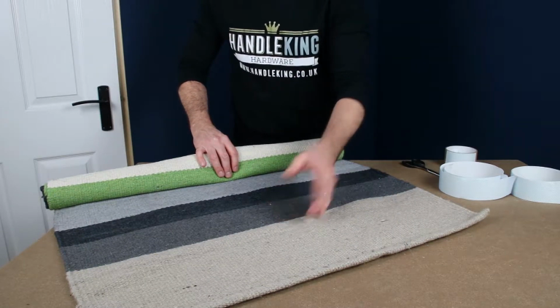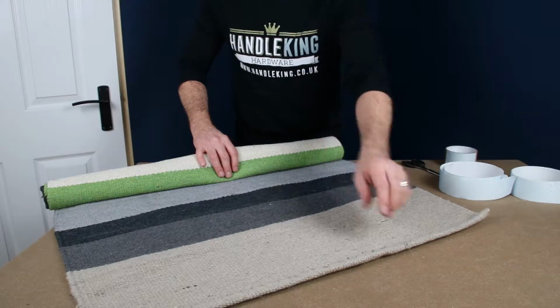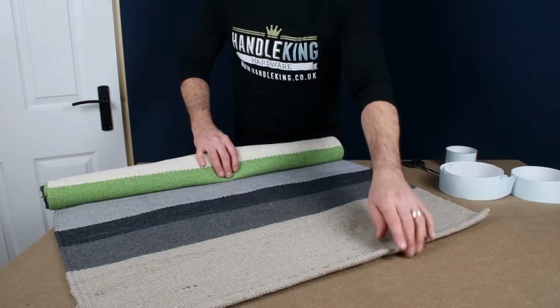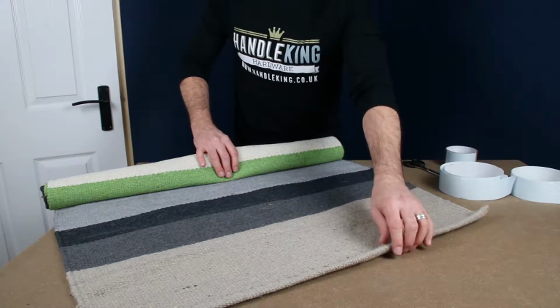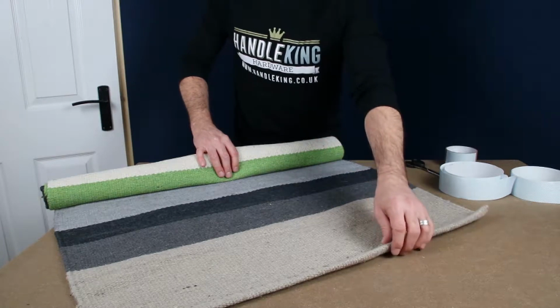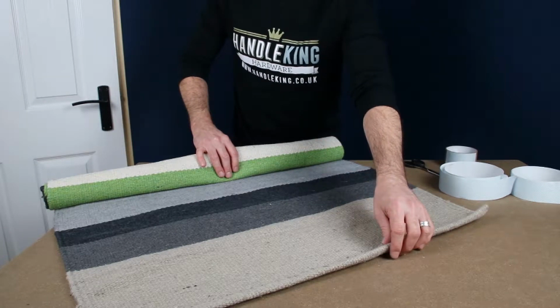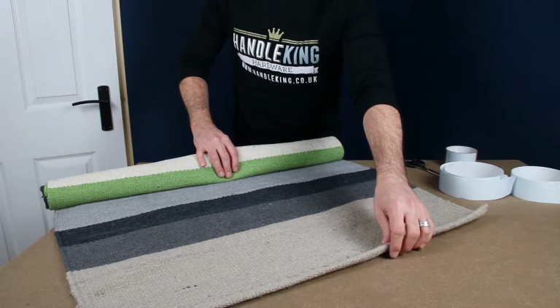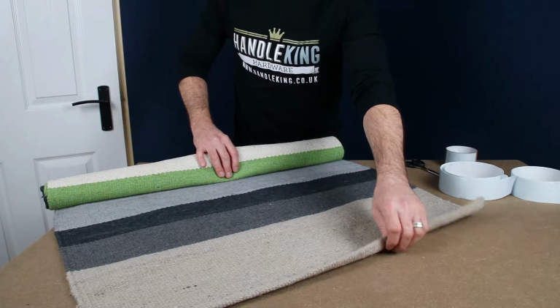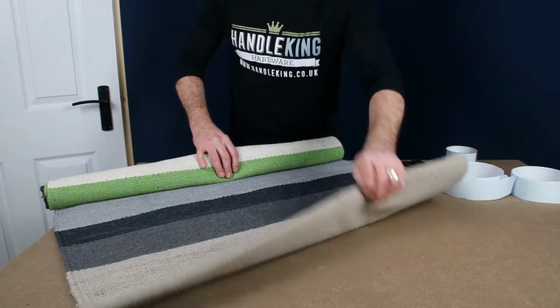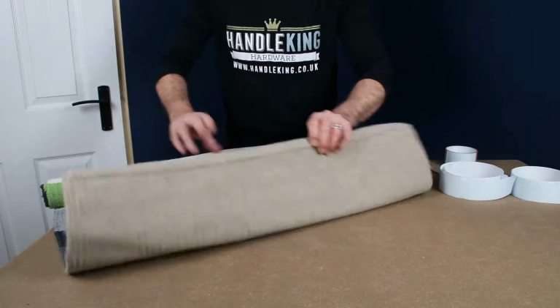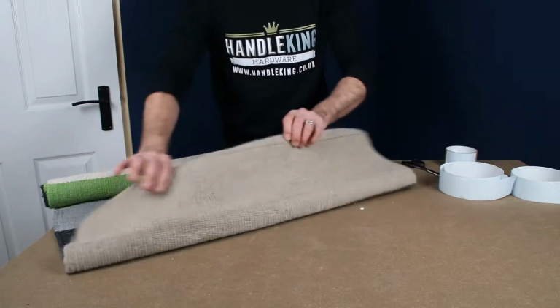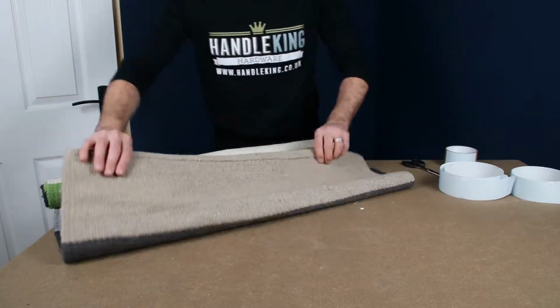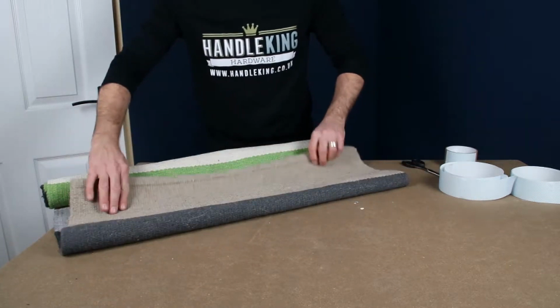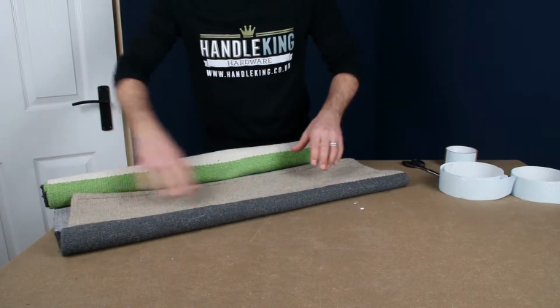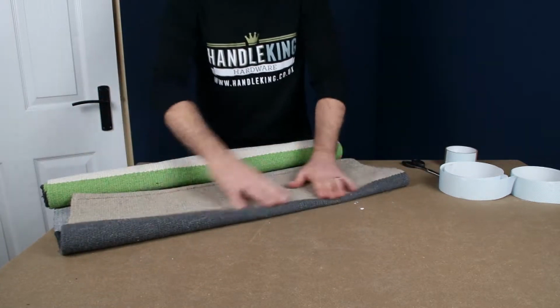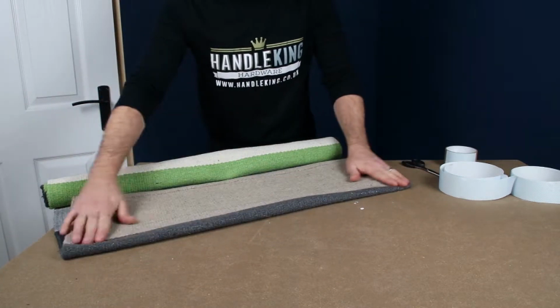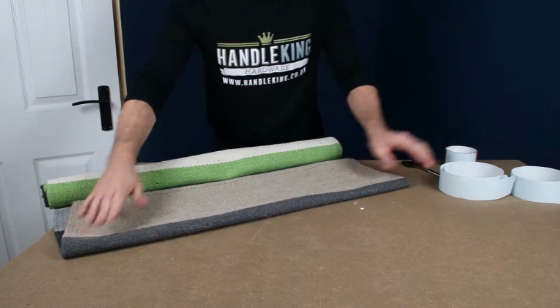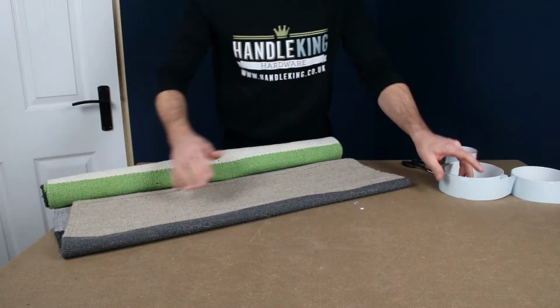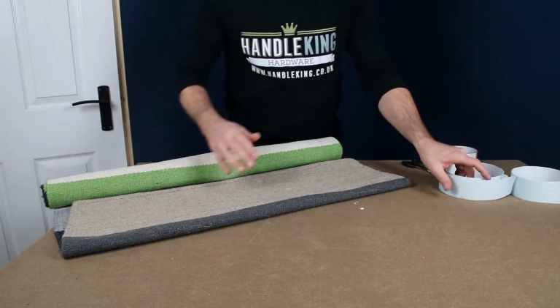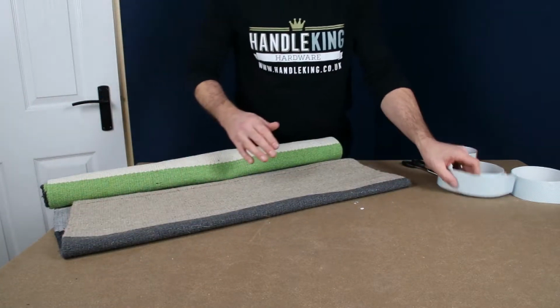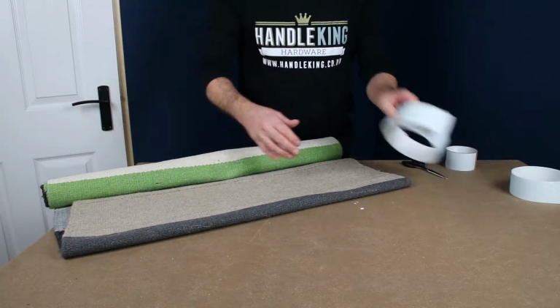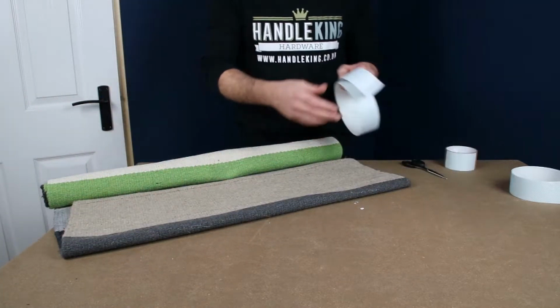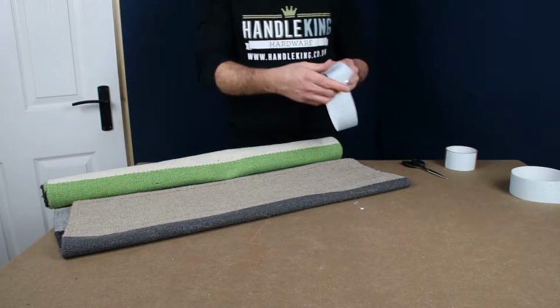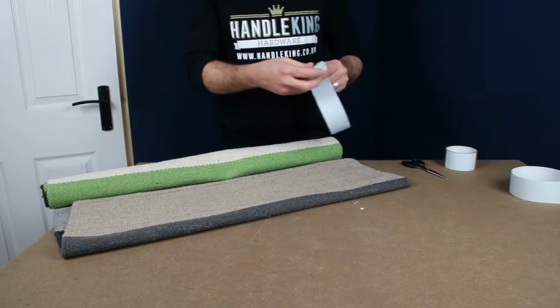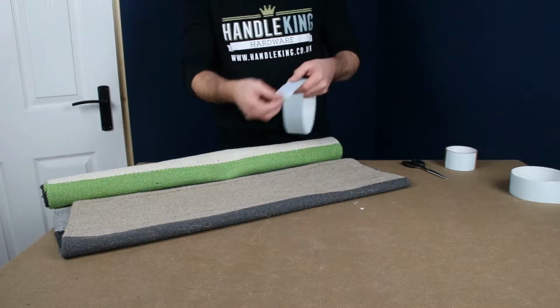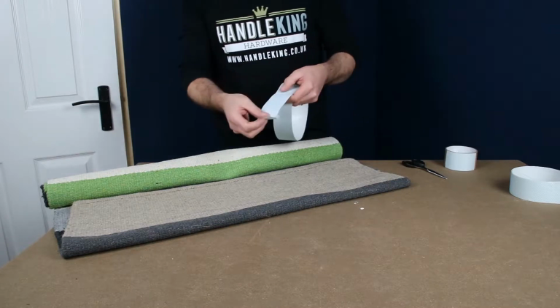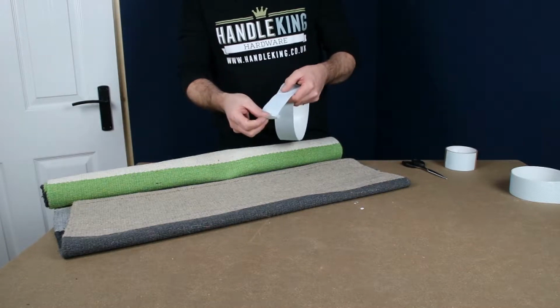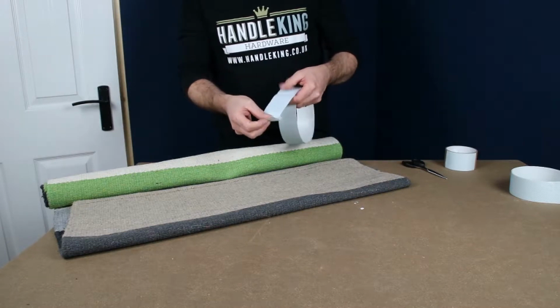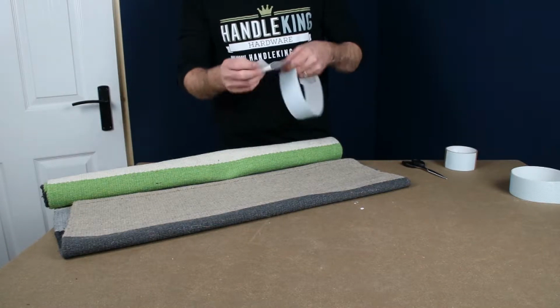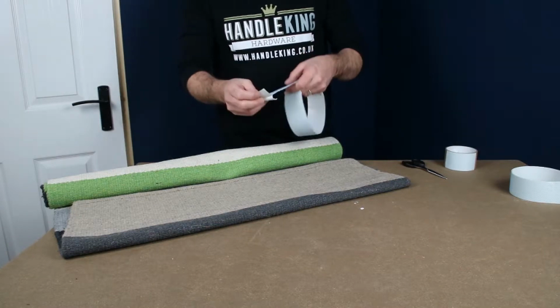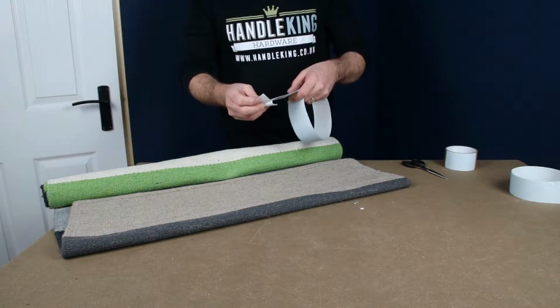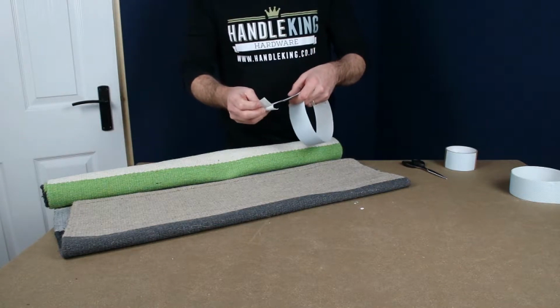Today I'm going to show you how you can improve traction with the use of either grip tape or double-sided tape.